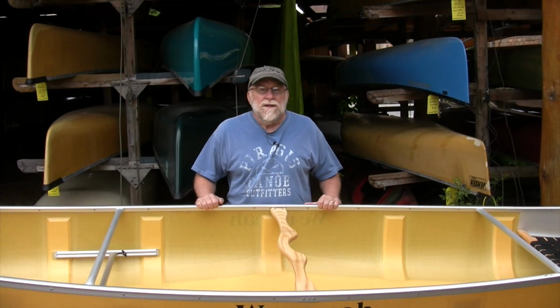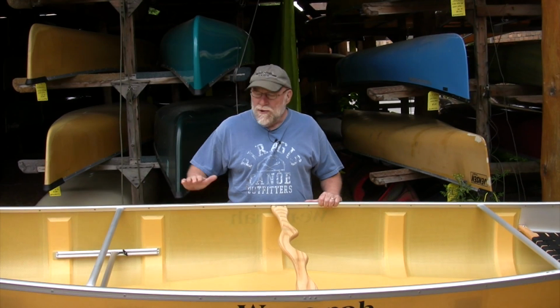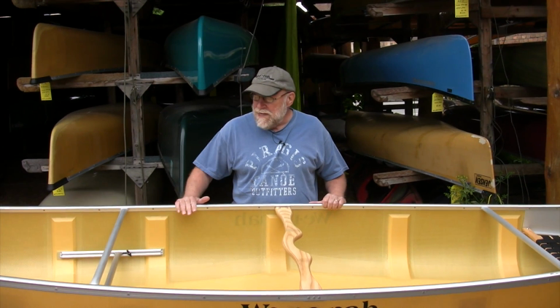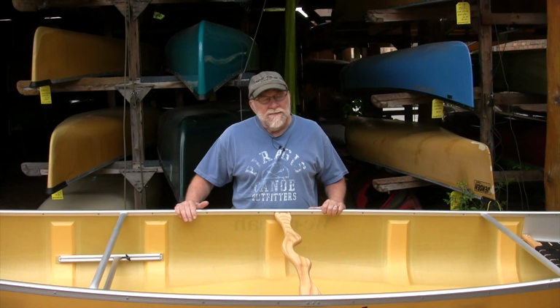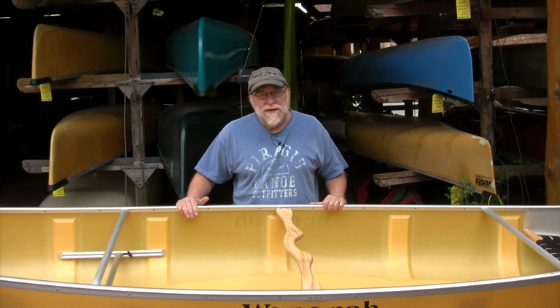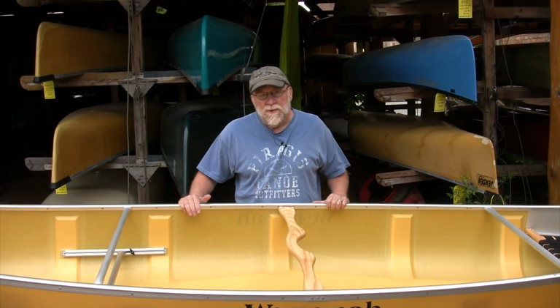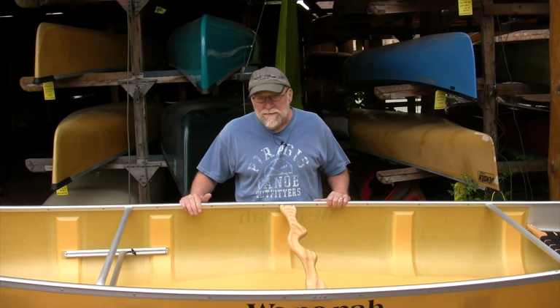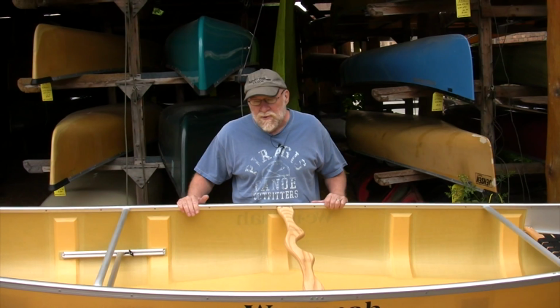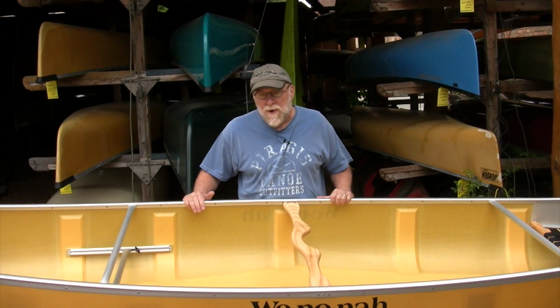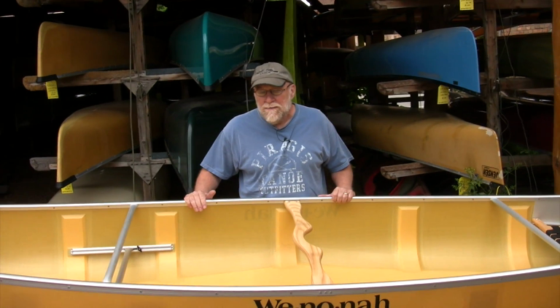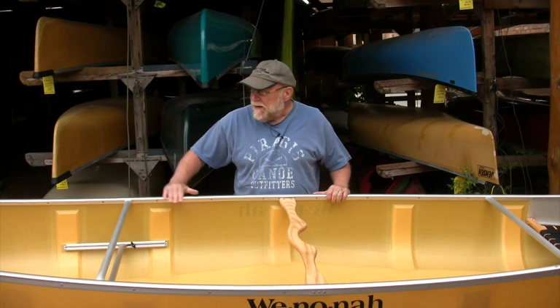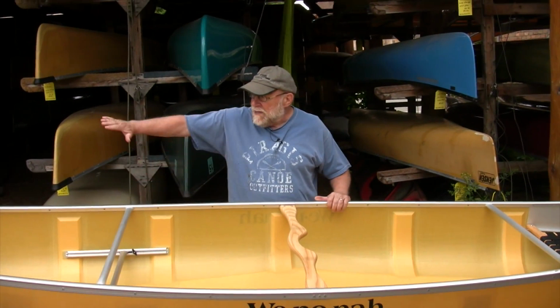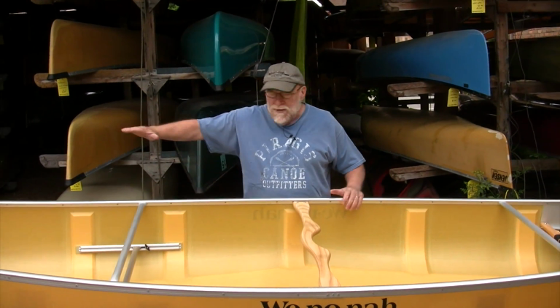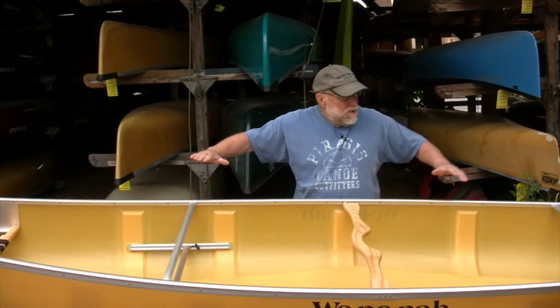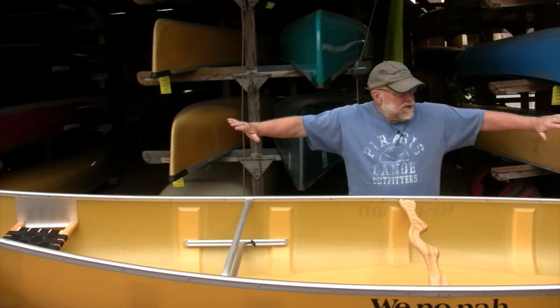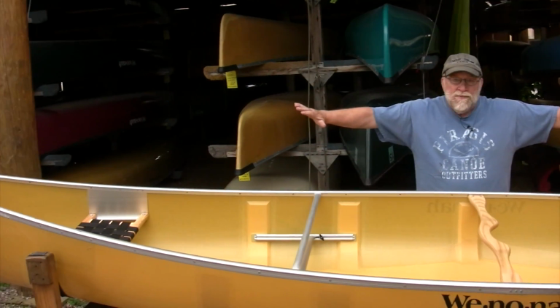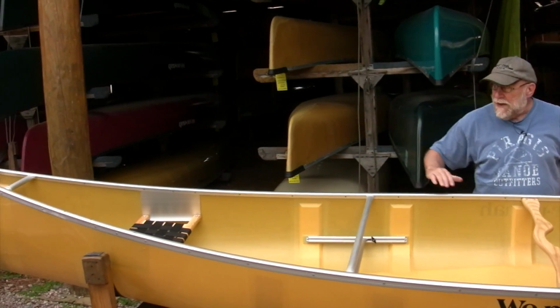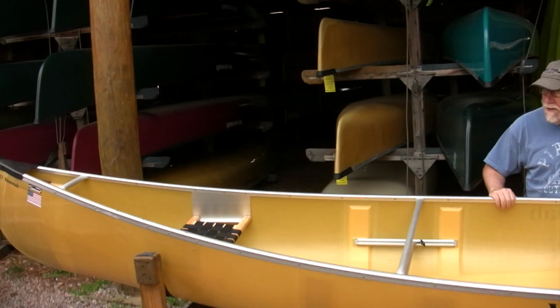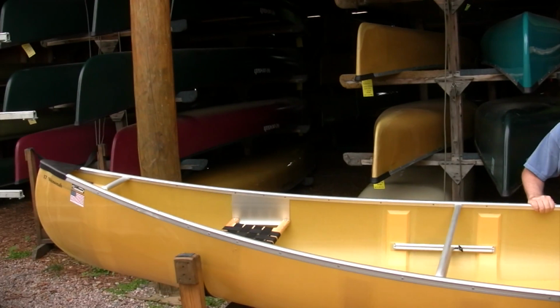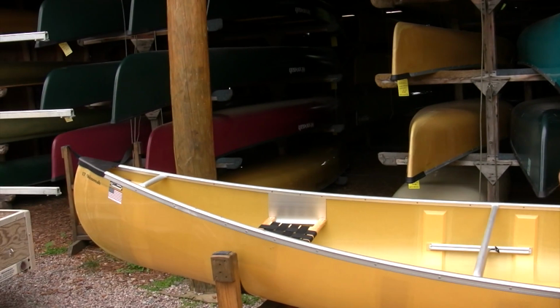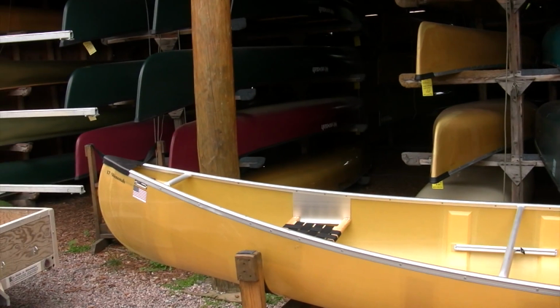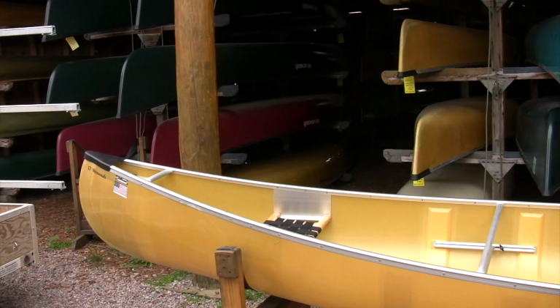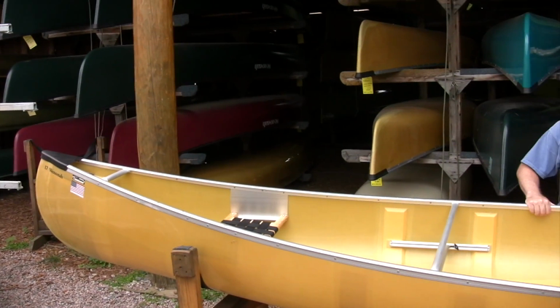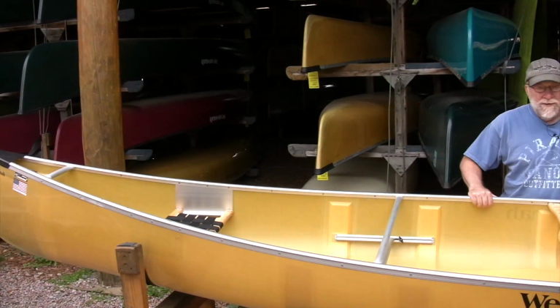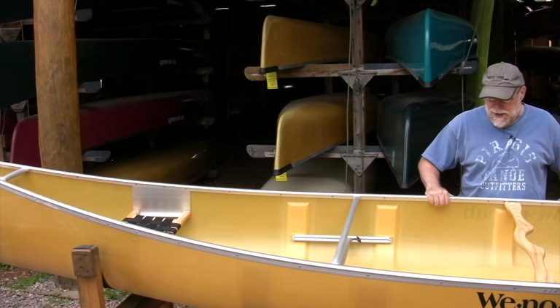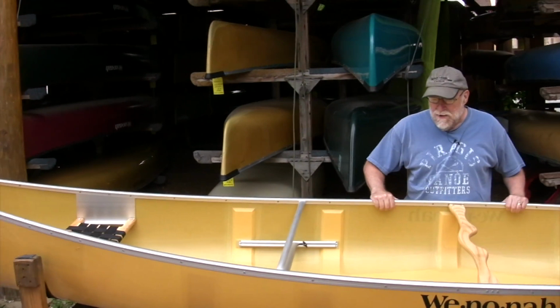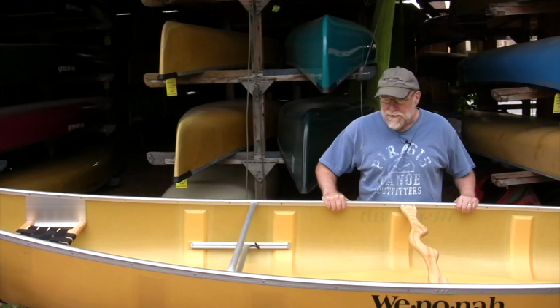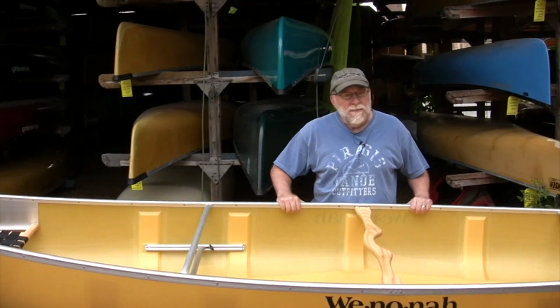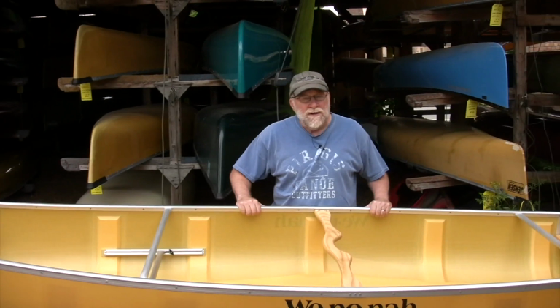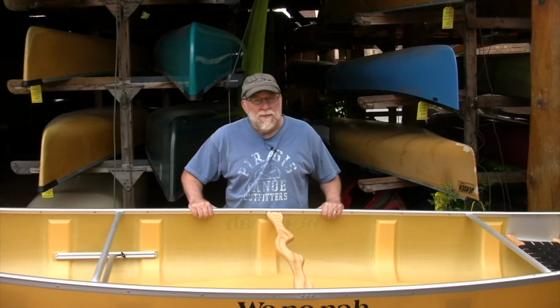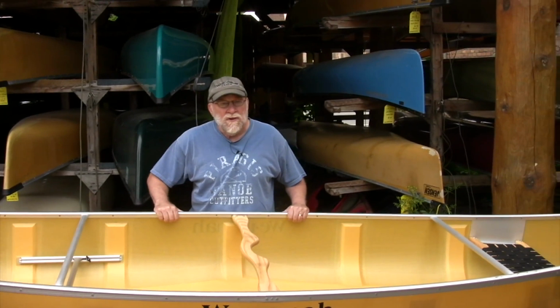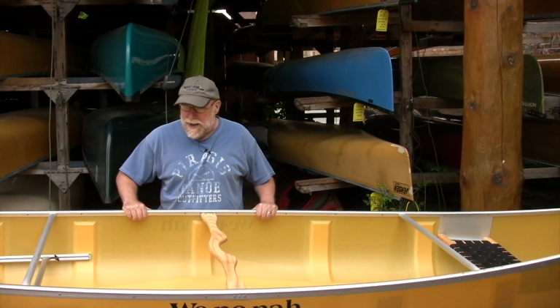The Winona 17 is 17 feet long with two inches of rocker, and if you look at the ends, you've got the more traditional upswept ends. This design was actually based off an old wood canvas design — one of the first canoes Mike Chikinowski at Winona Canoe ever made.